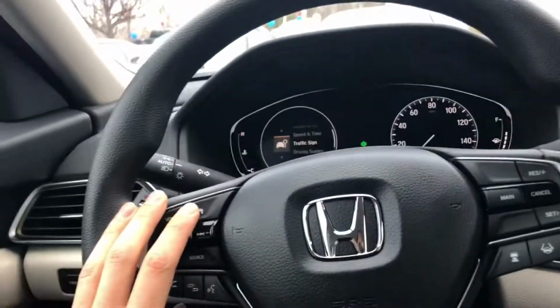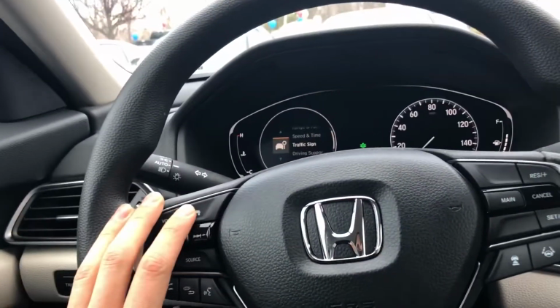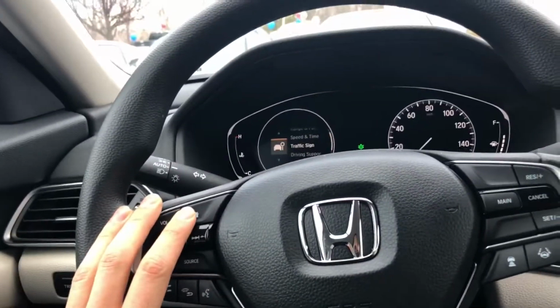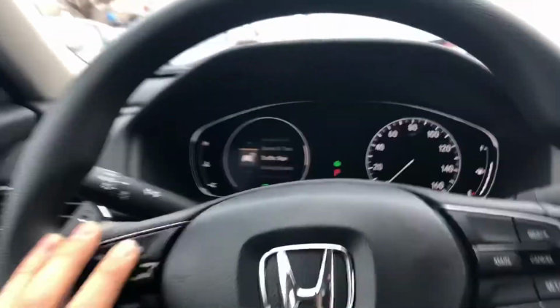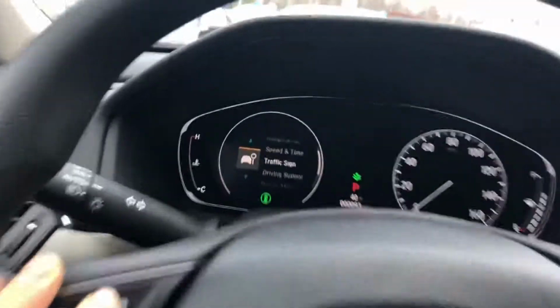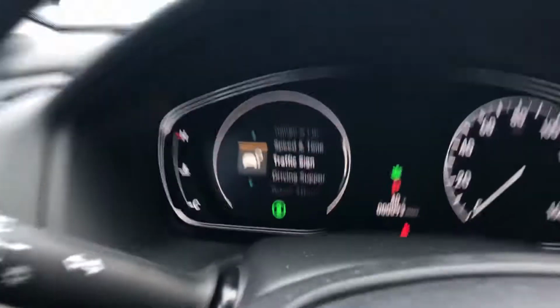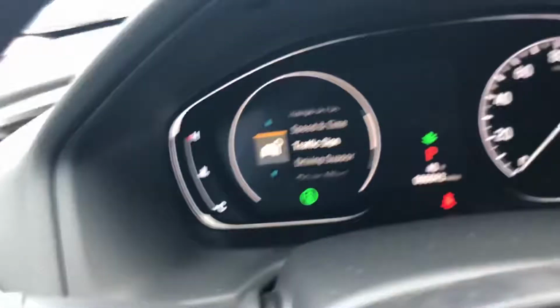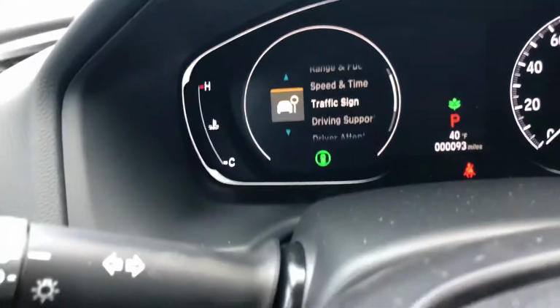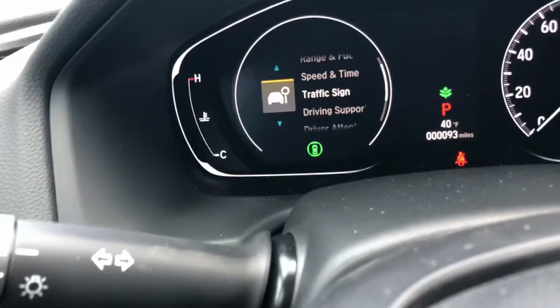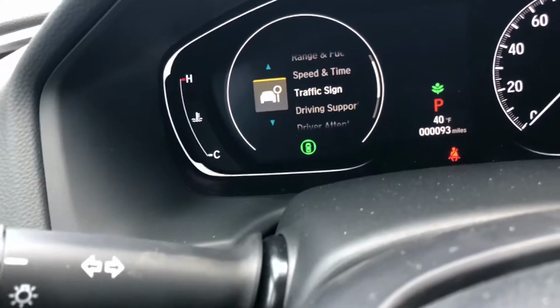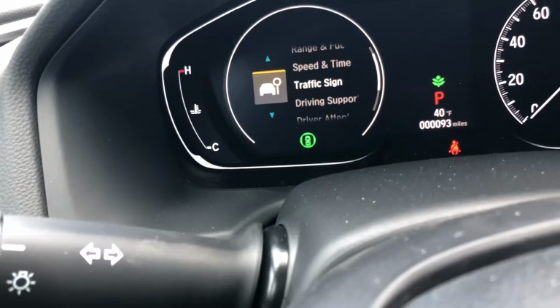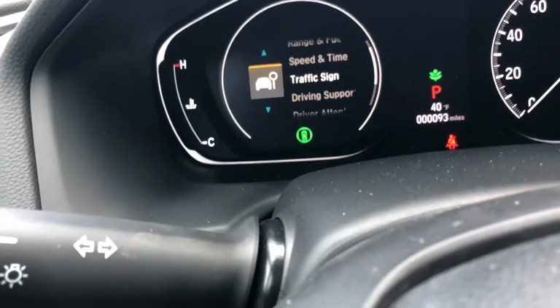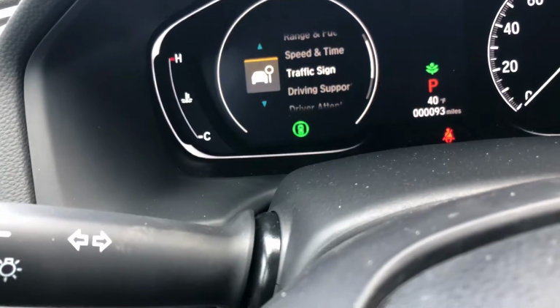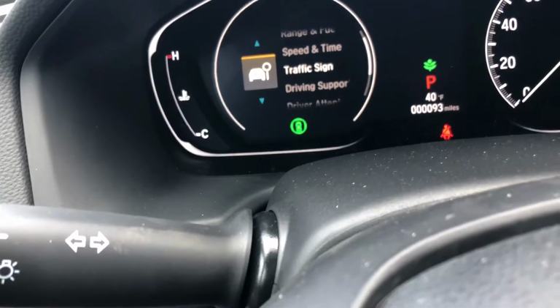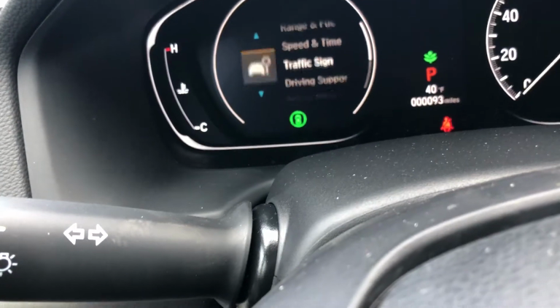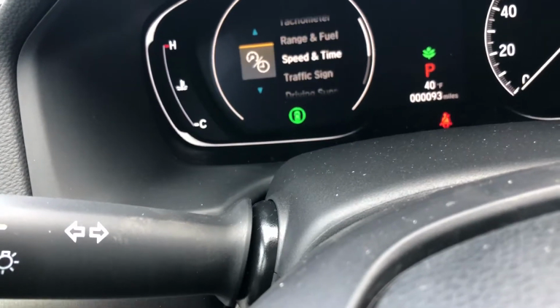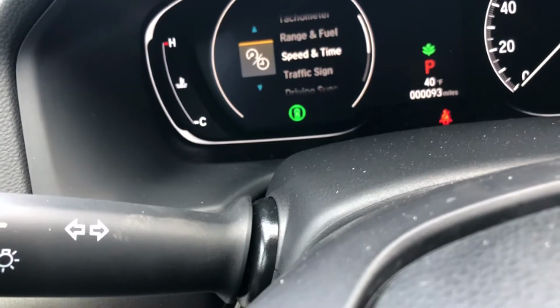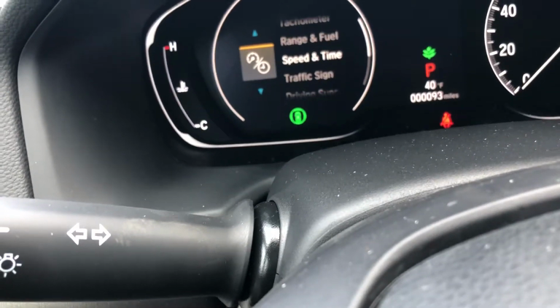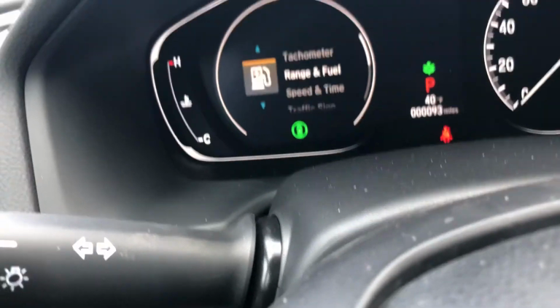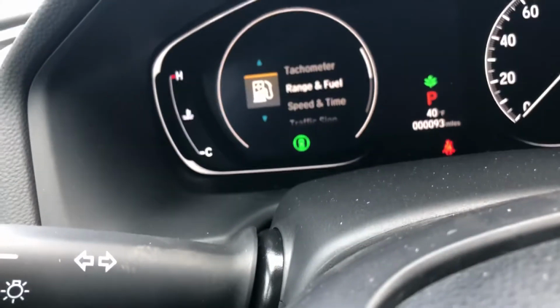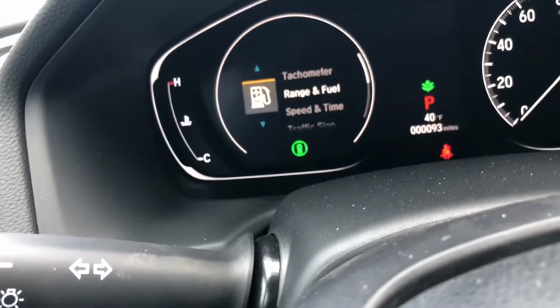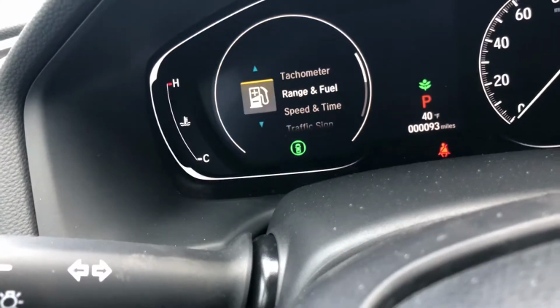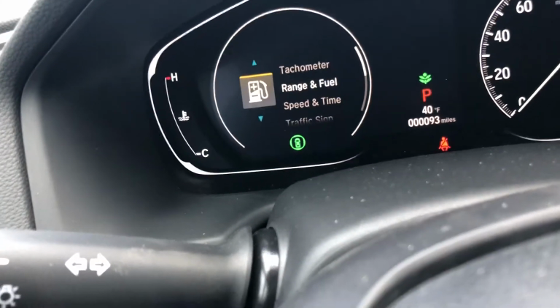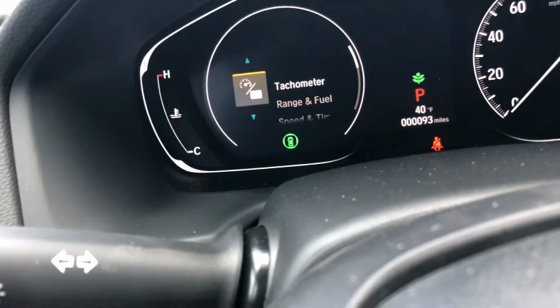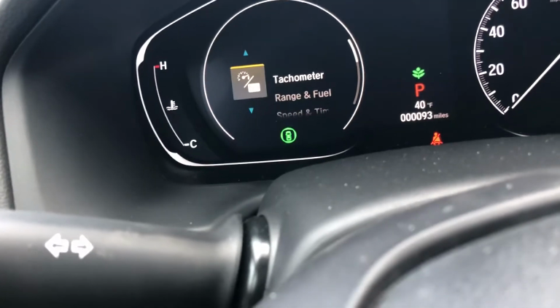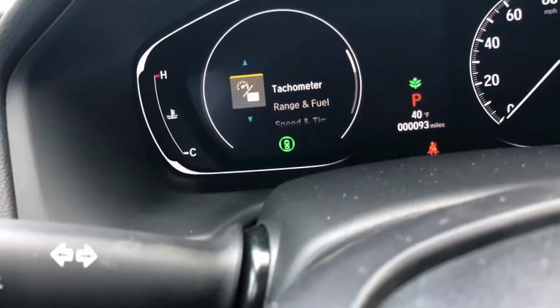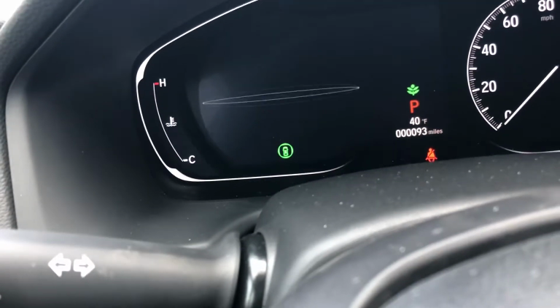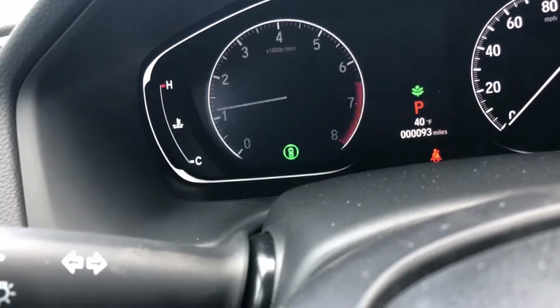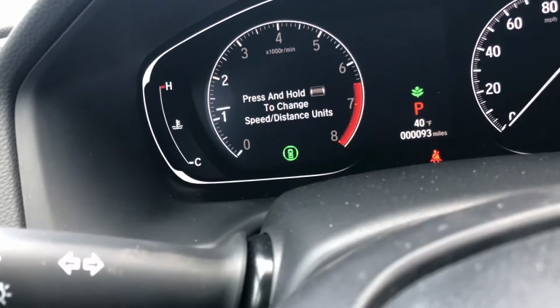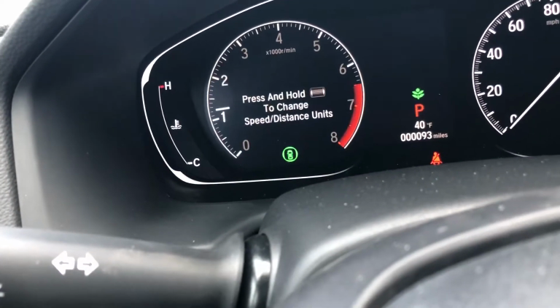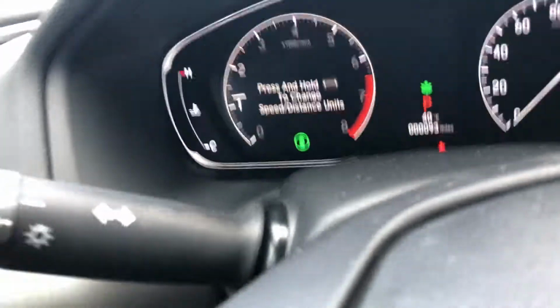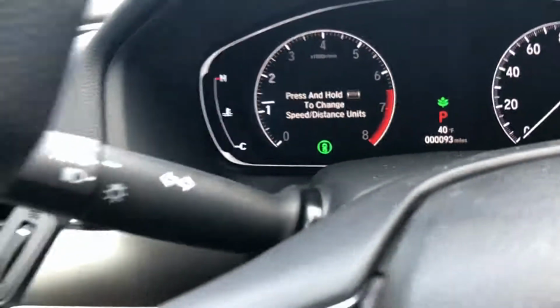You can display the traffic sign, your speed, your range, and your digital tachometer right here in the driver display, which is pretty awesome.